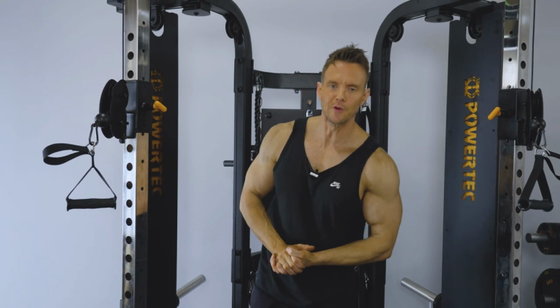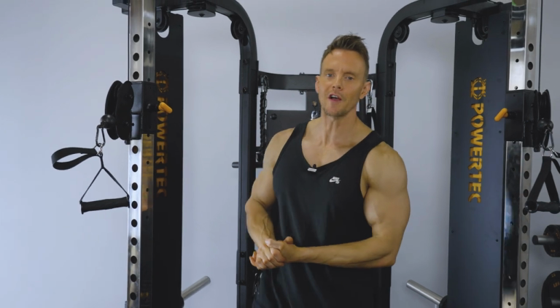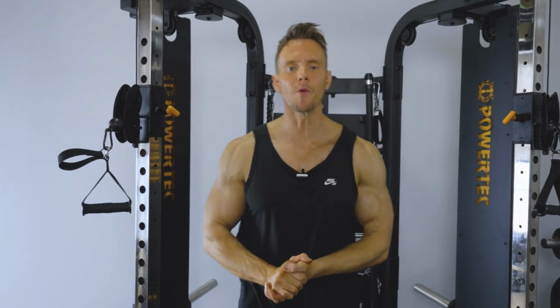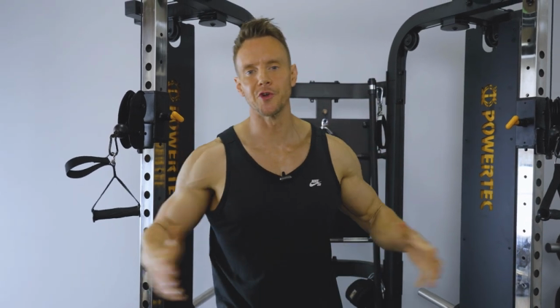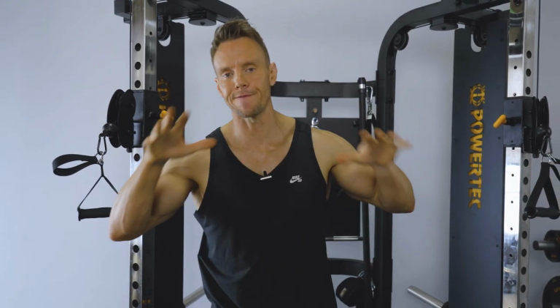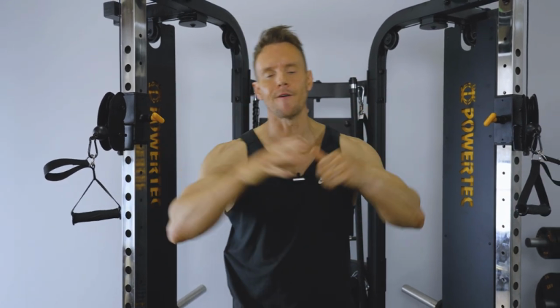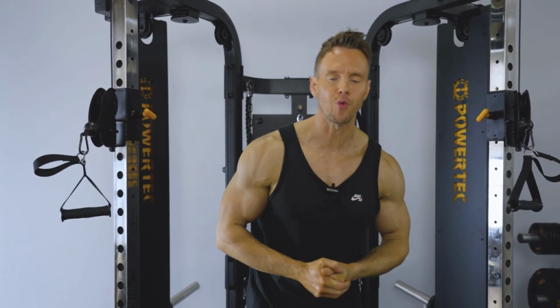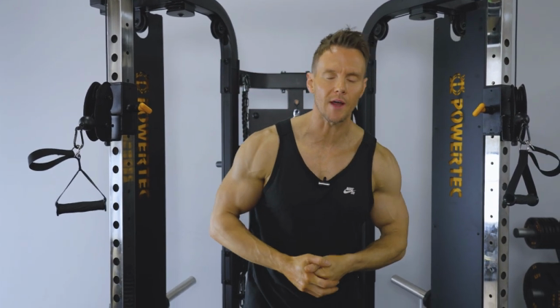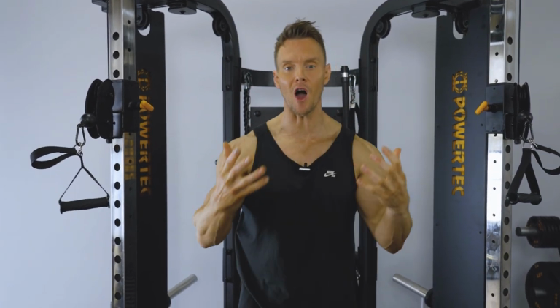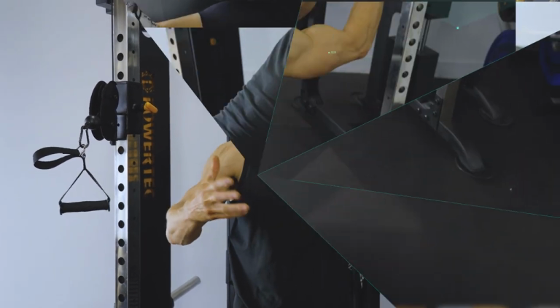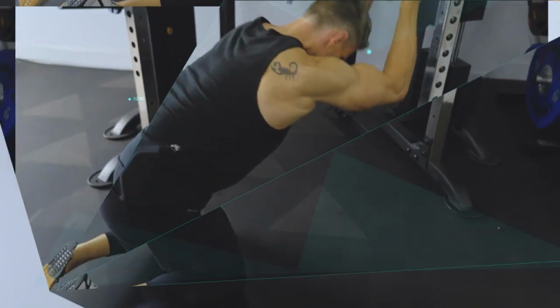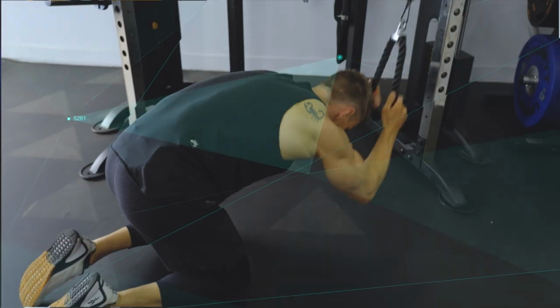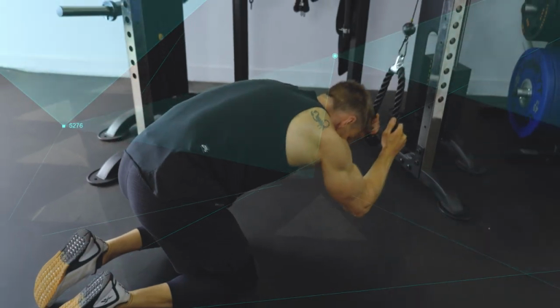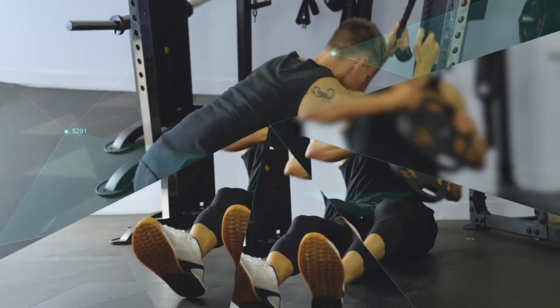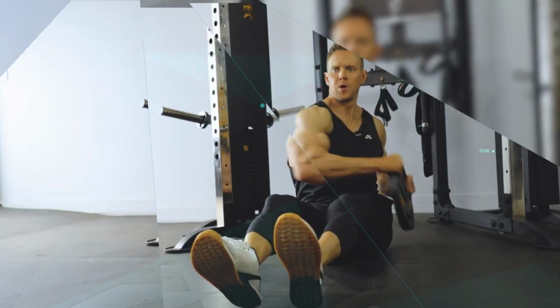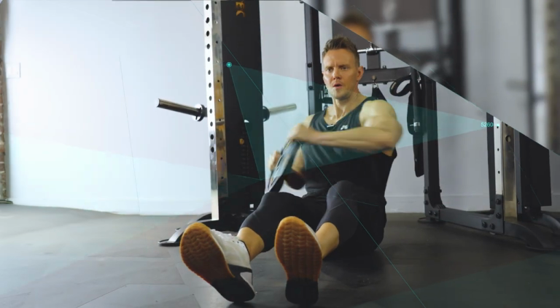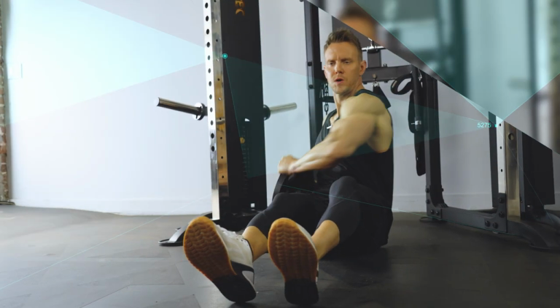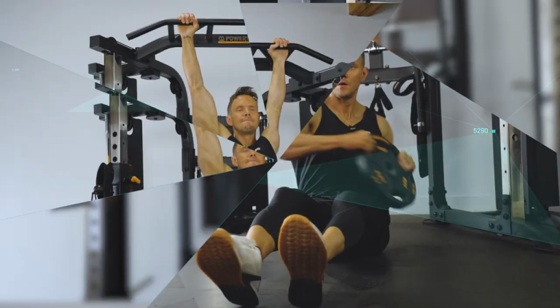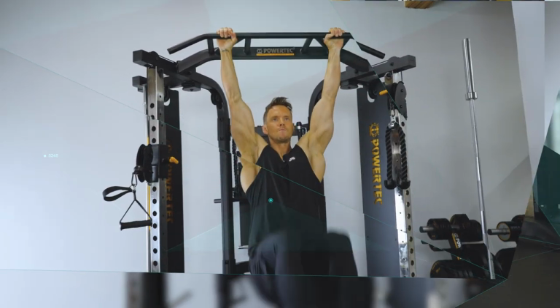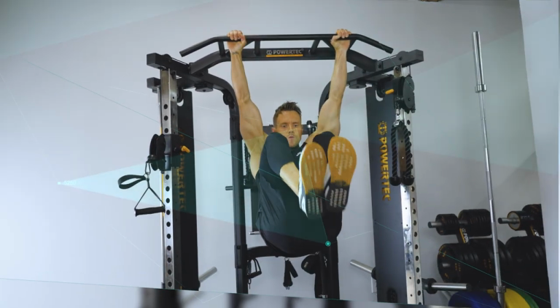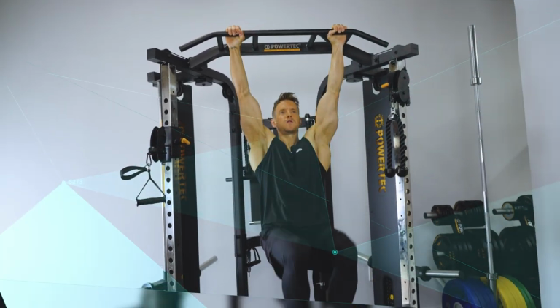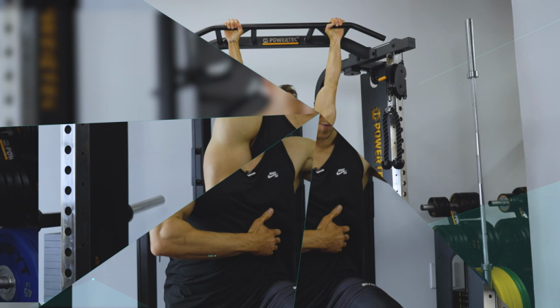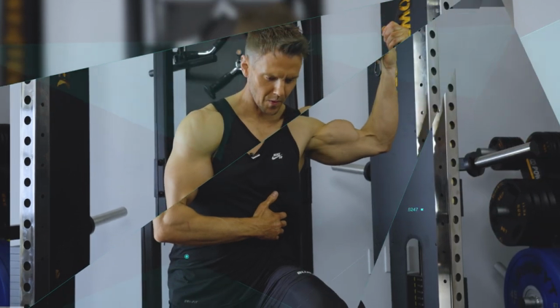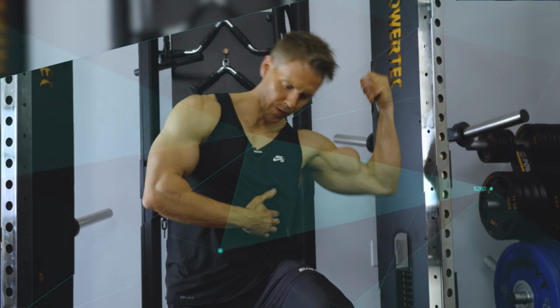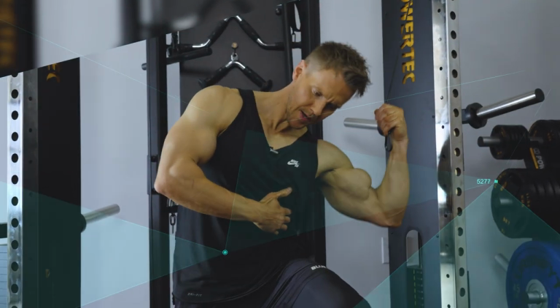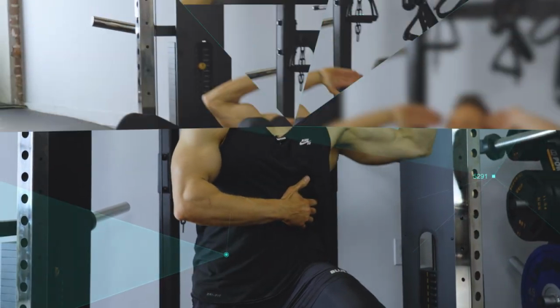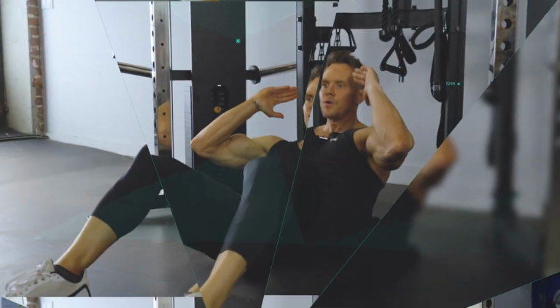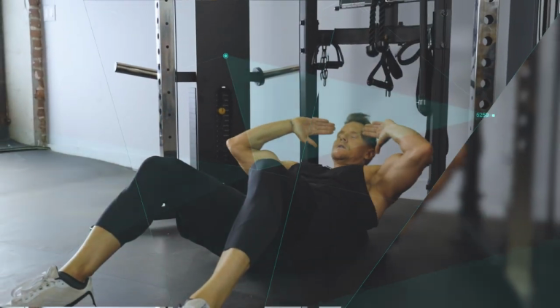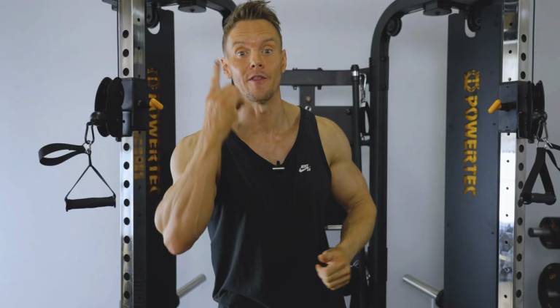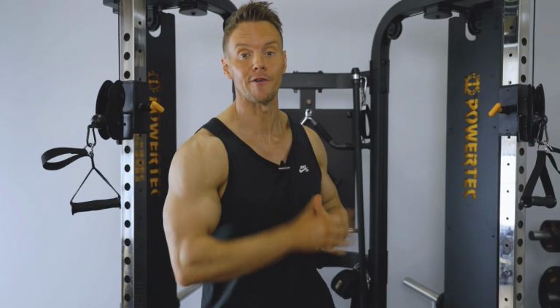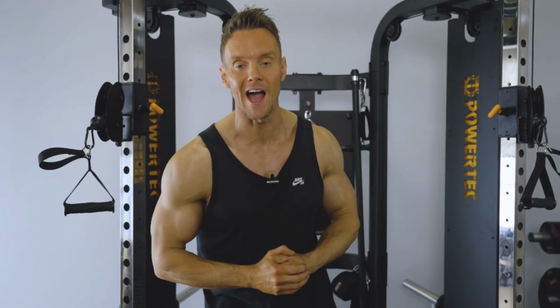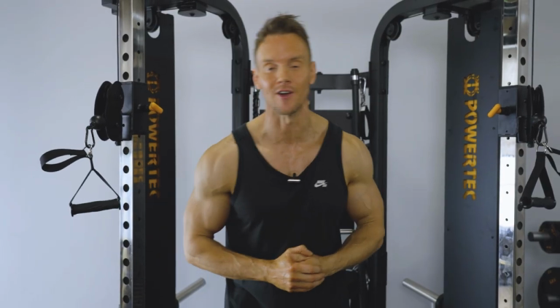Hey, what's going on guys, welcome back to my new series 5 for 5, where I look at 5 of what I feel are the most effective exercises for each muscle group, explained in just 5 minutes. Today's video is all about the abs, so let's not waste any more time and get started on the first of our 5 ab exercises.